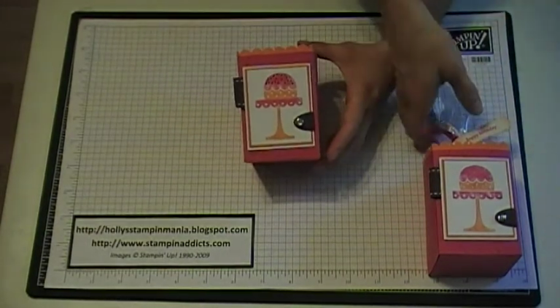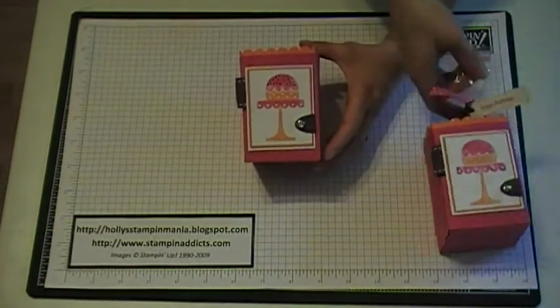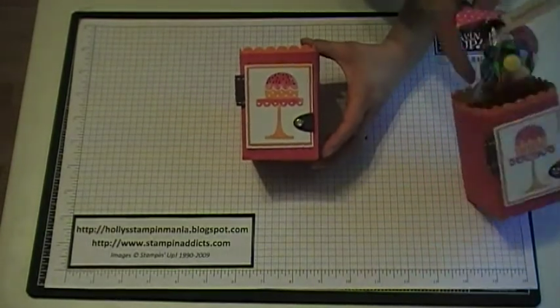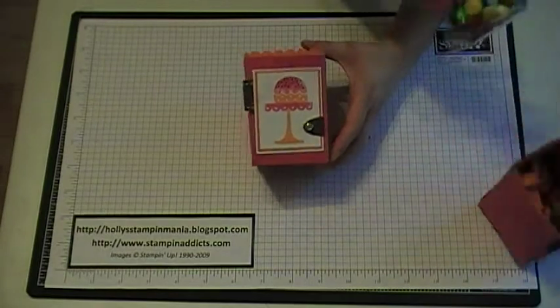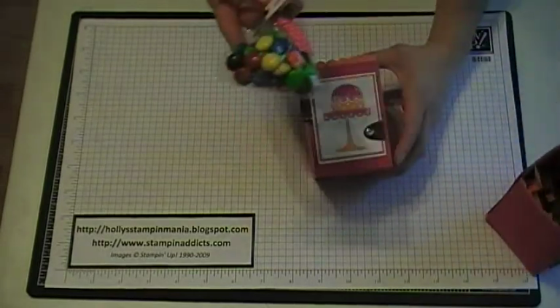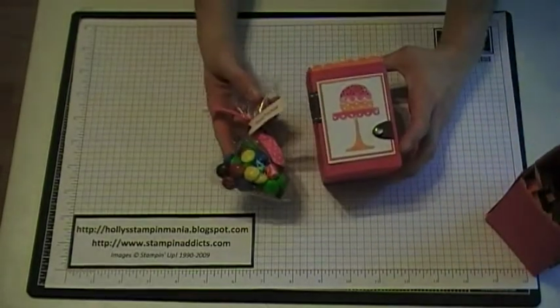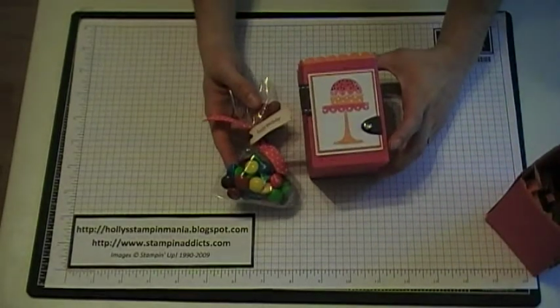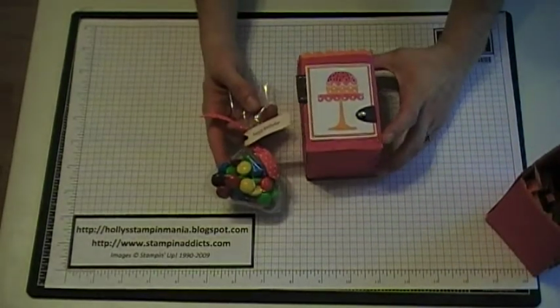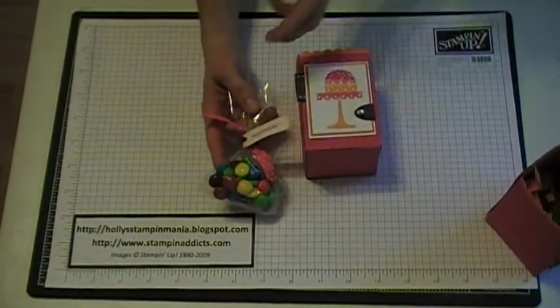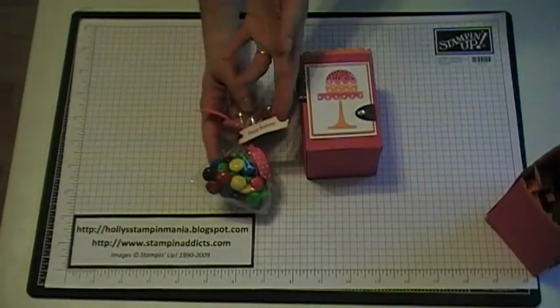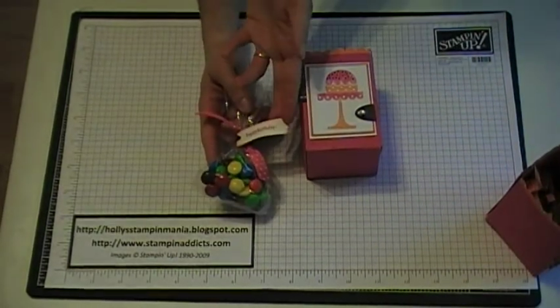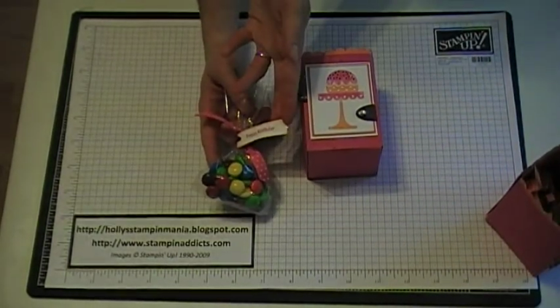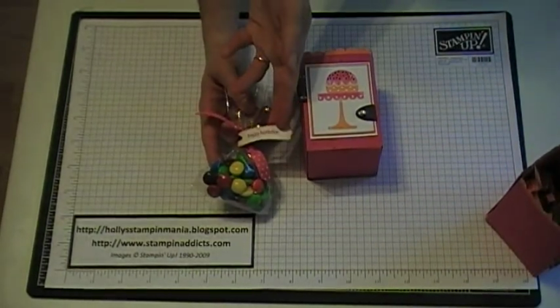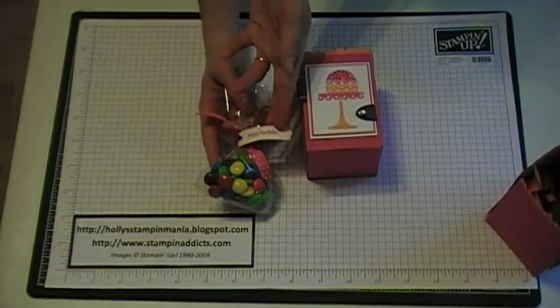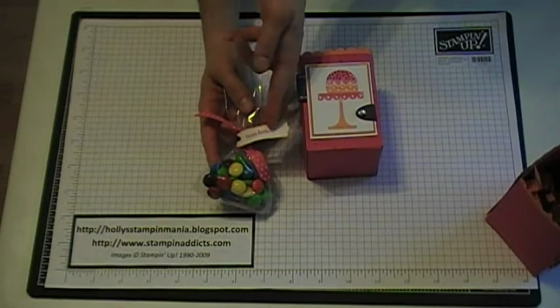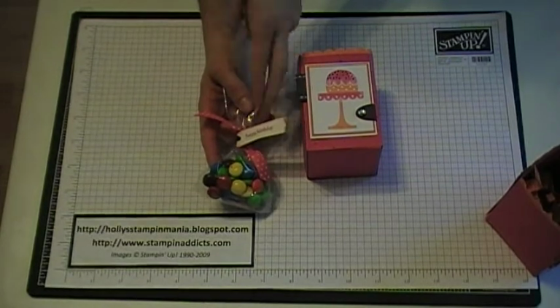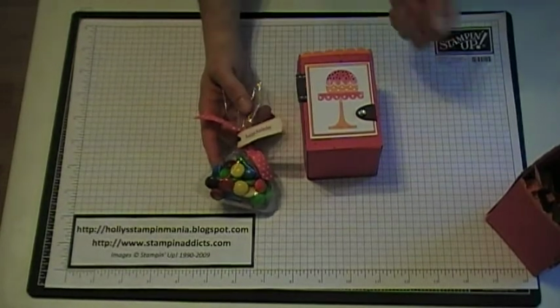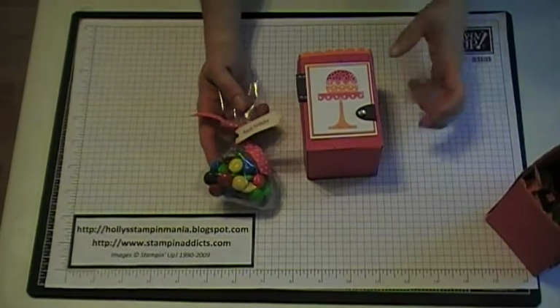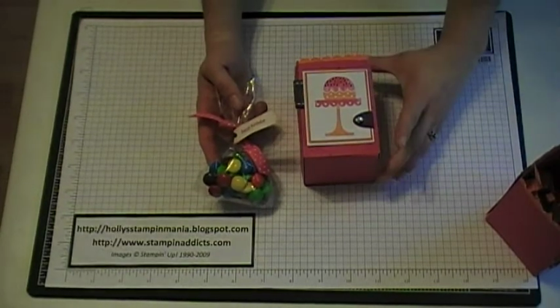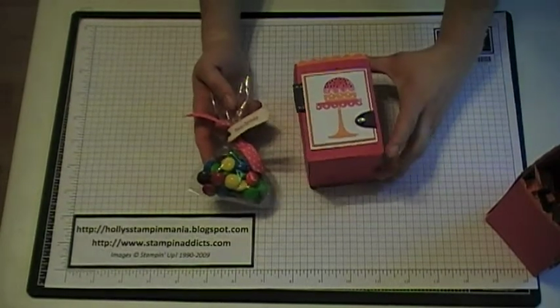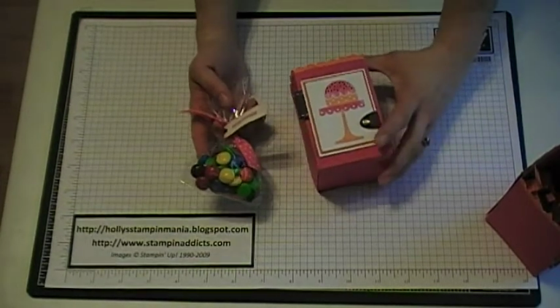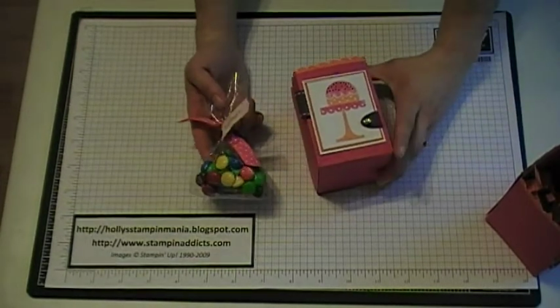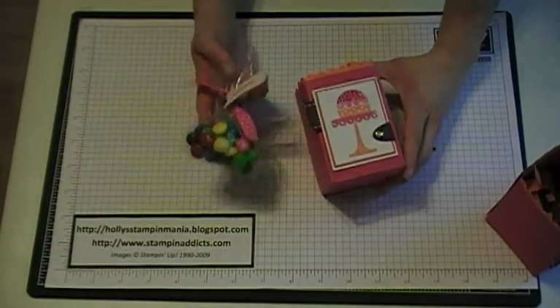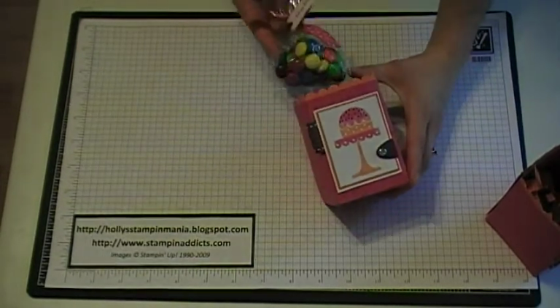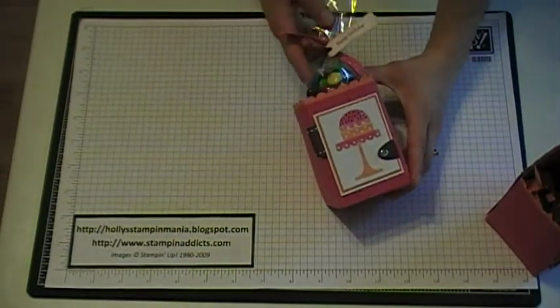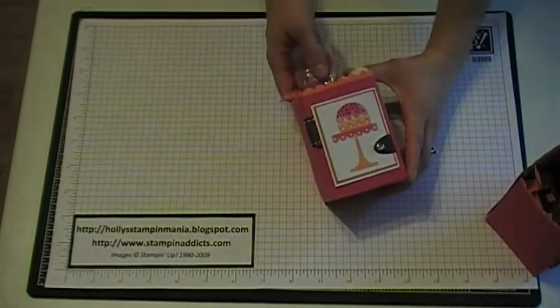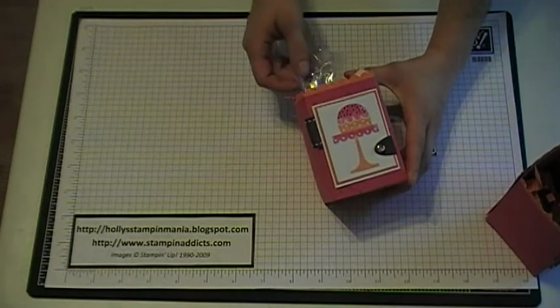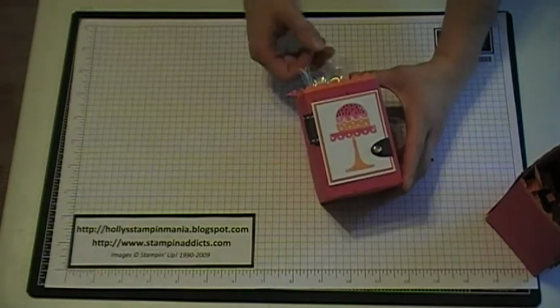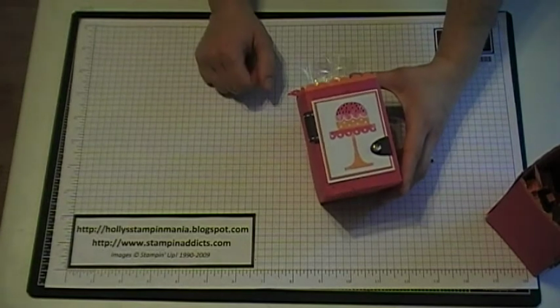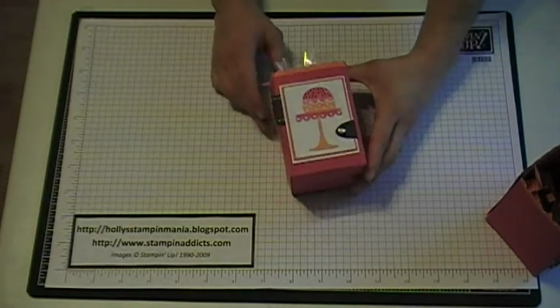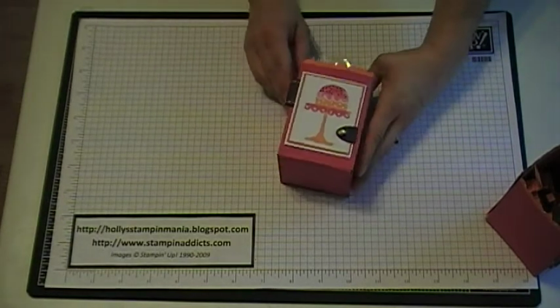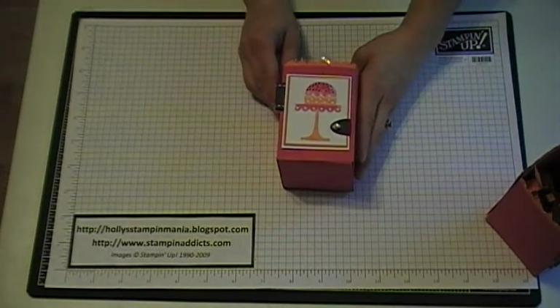What I did for the inside is I put little M&Ms in there, punched our Teeny Tiny Wishes label with the modern label punch and added it on with some of our ribbon. Then I just stuck that inside and it's ready for a gift. Thank you.